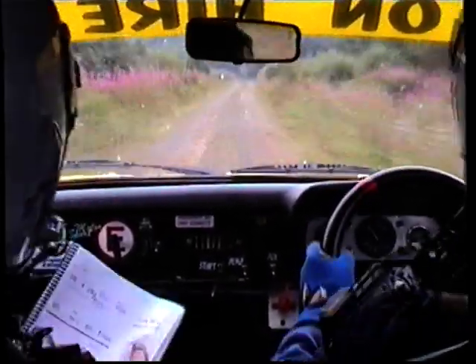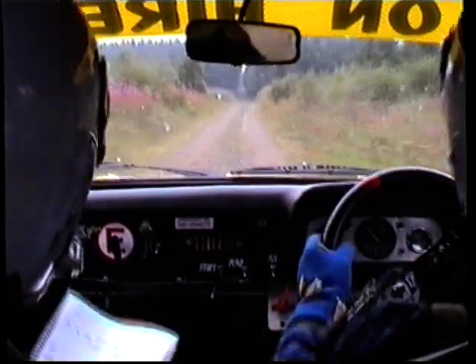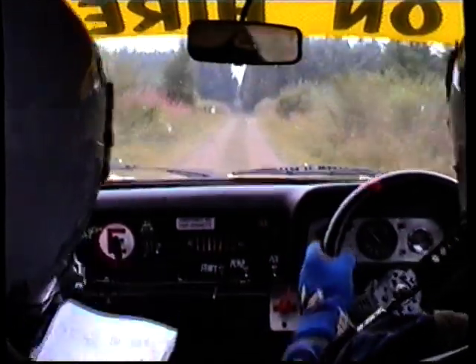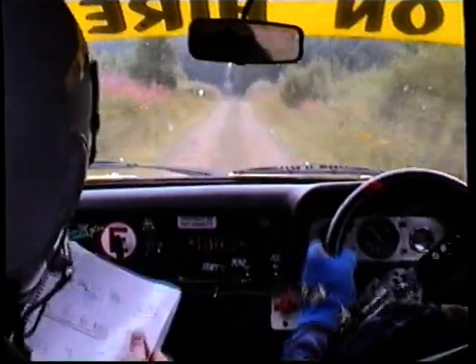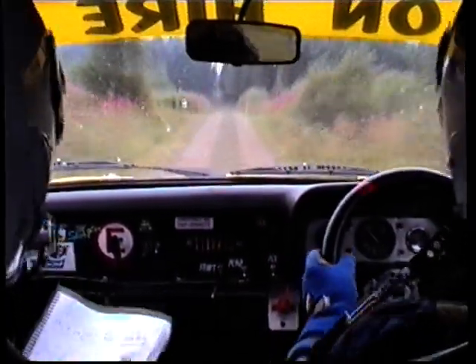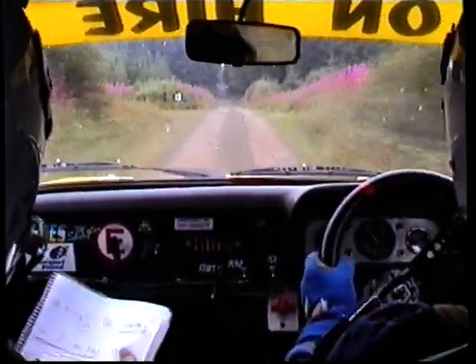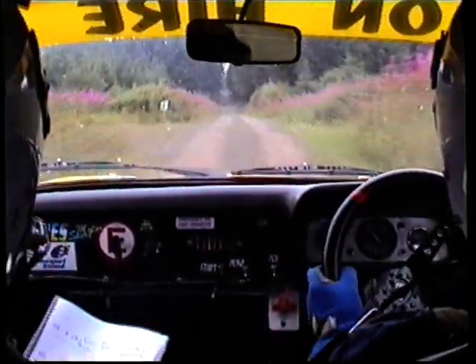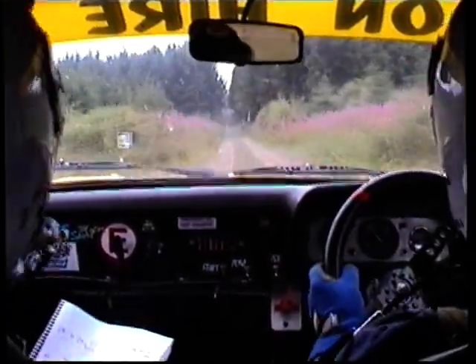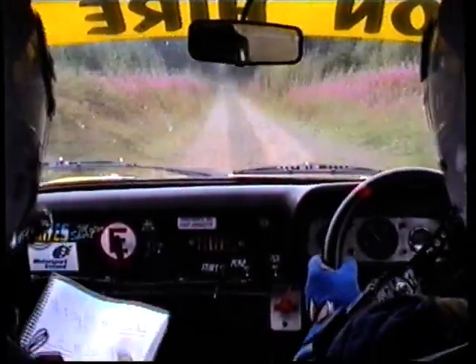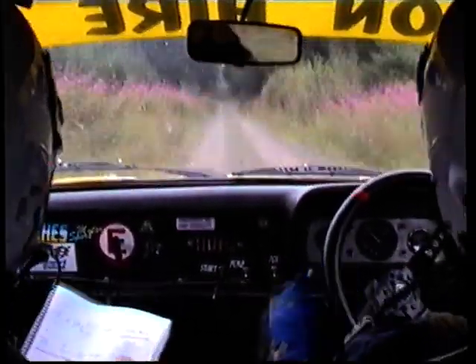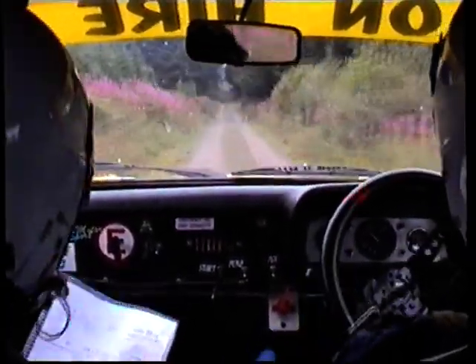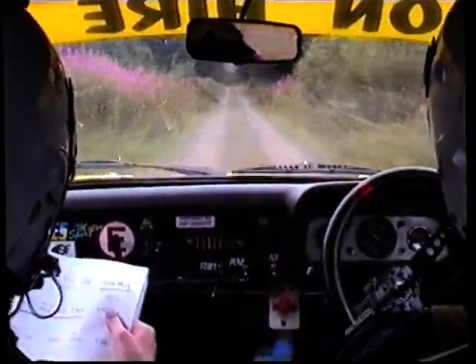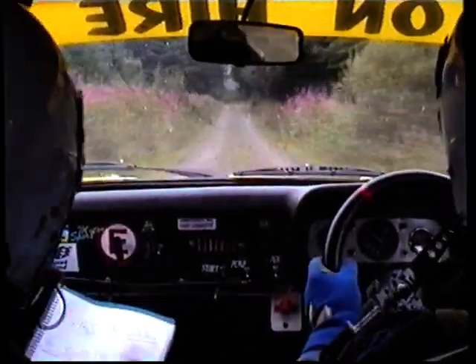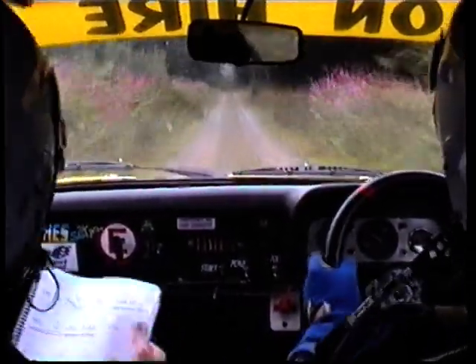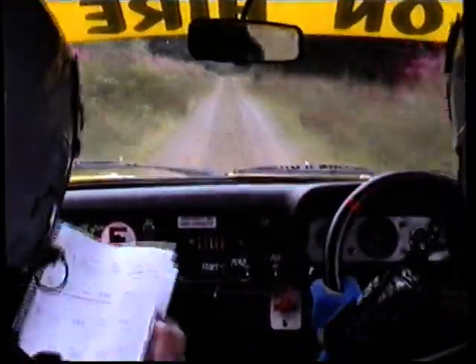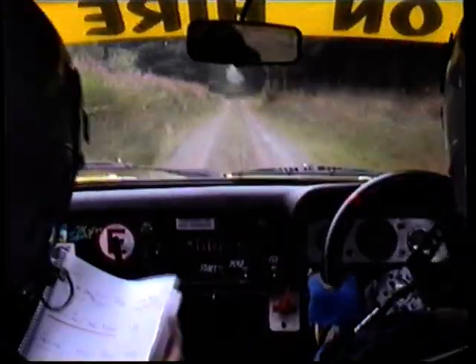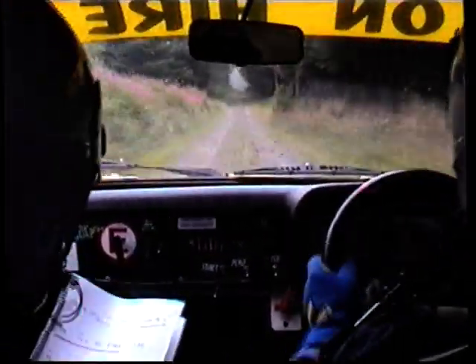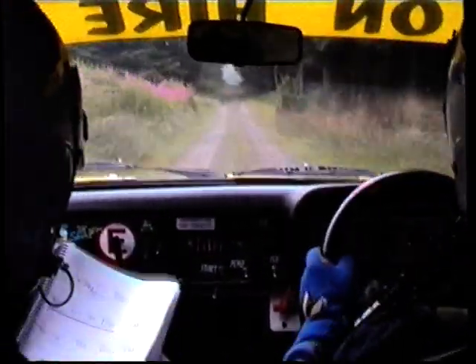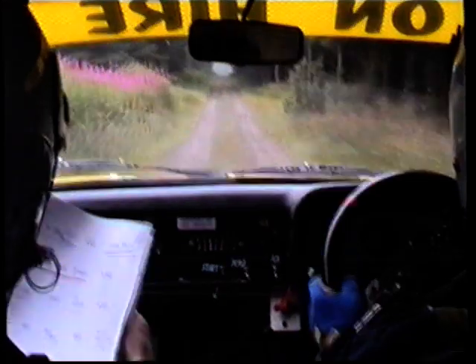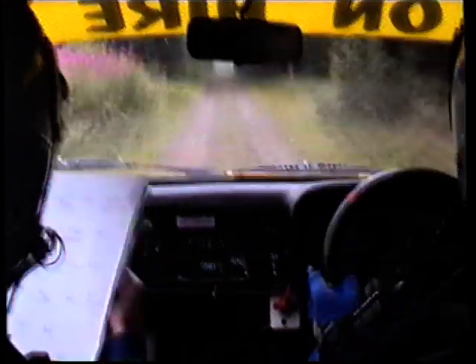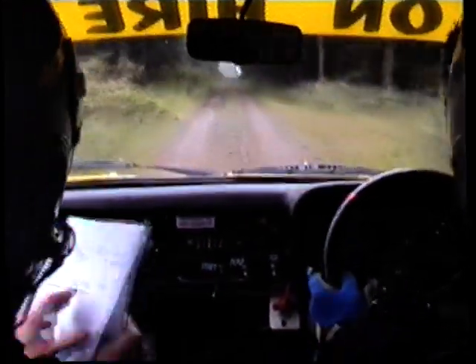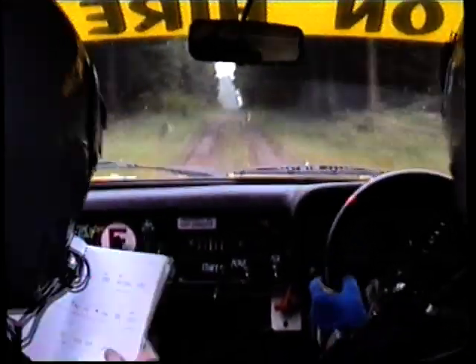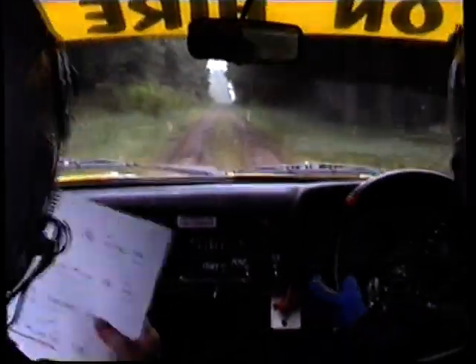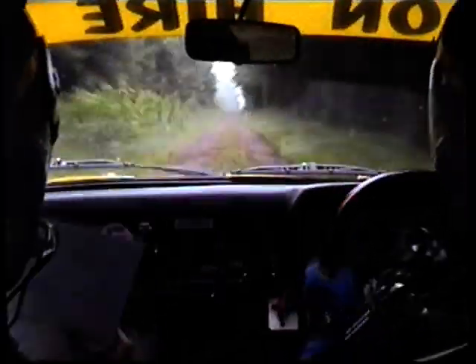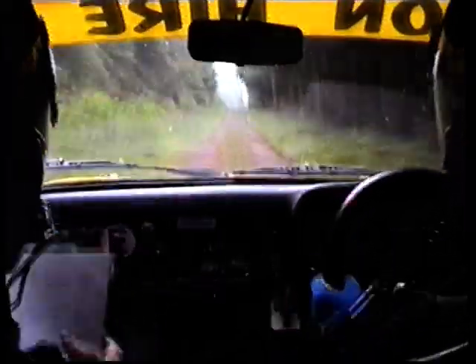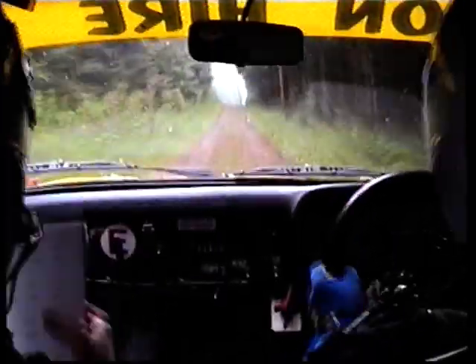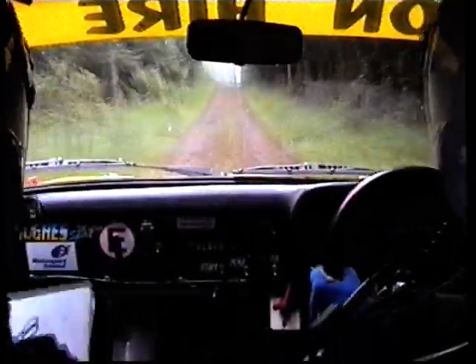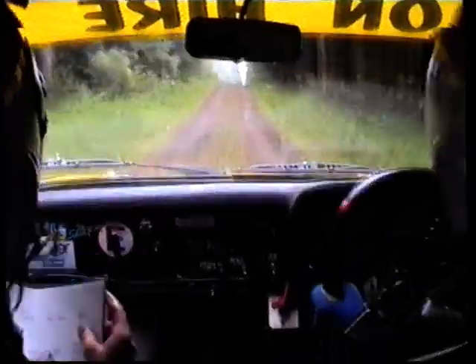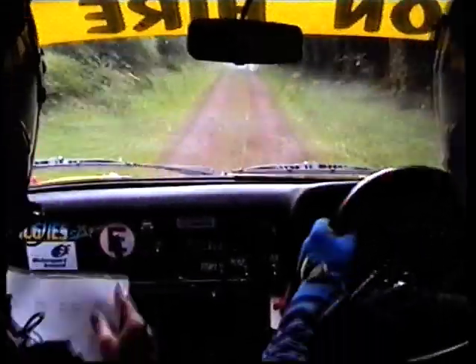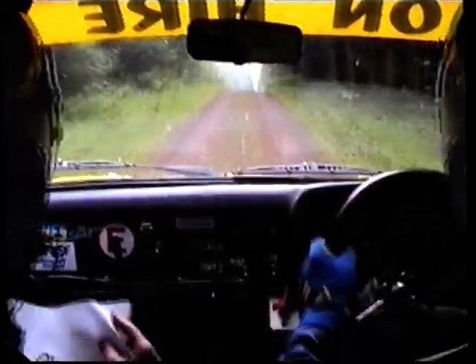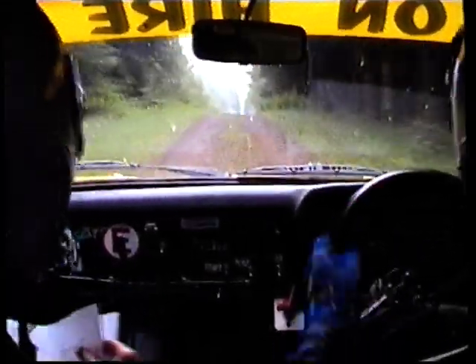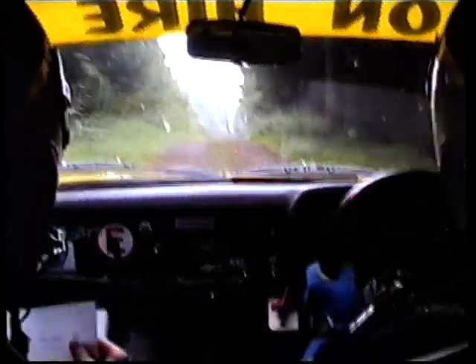230, very bumpy, stay right over crest, jump 40. Big bump and dip, 200.